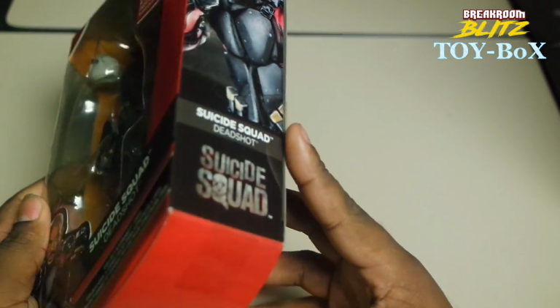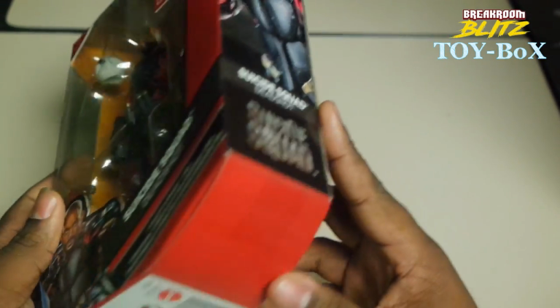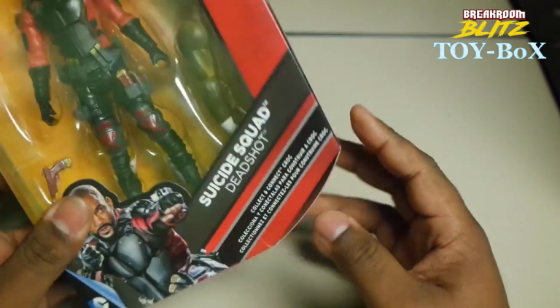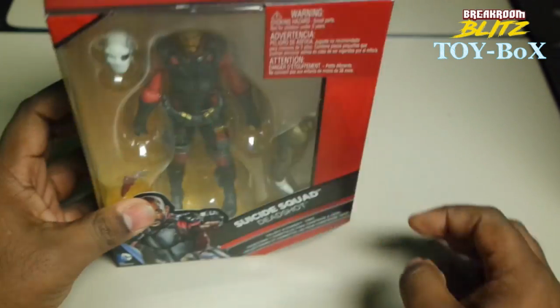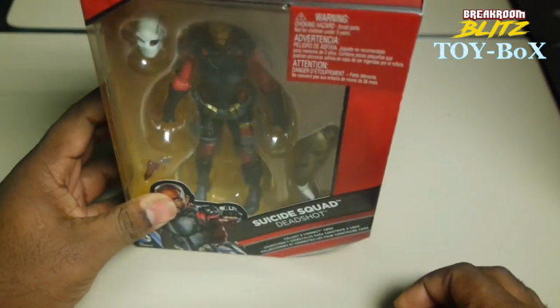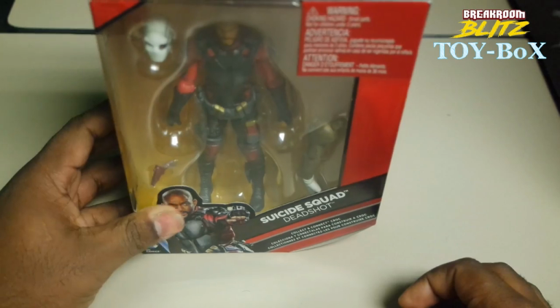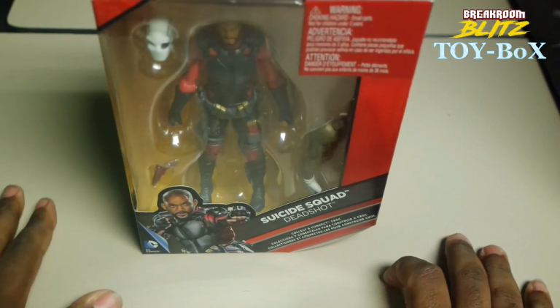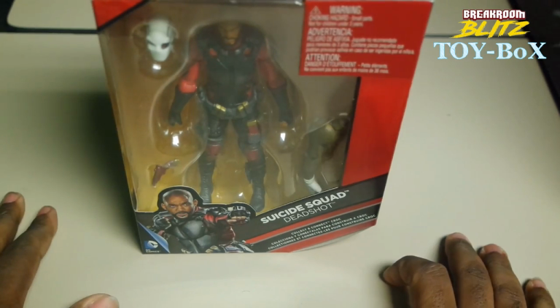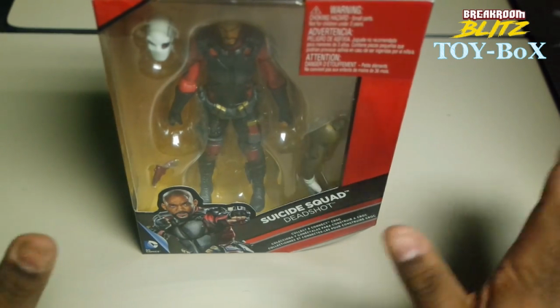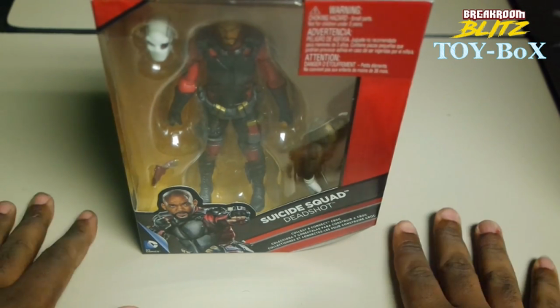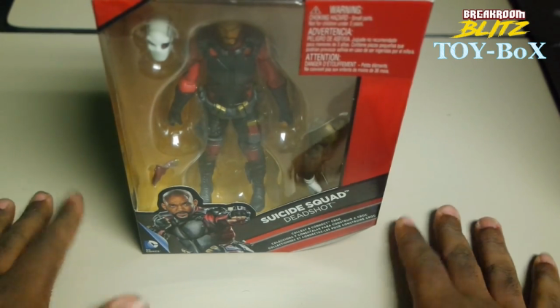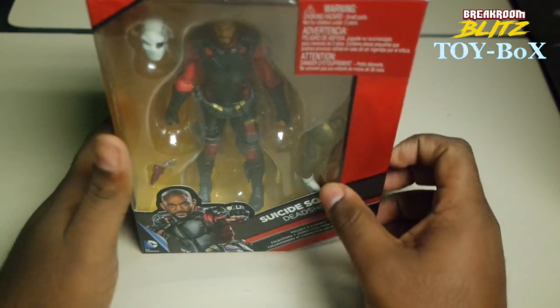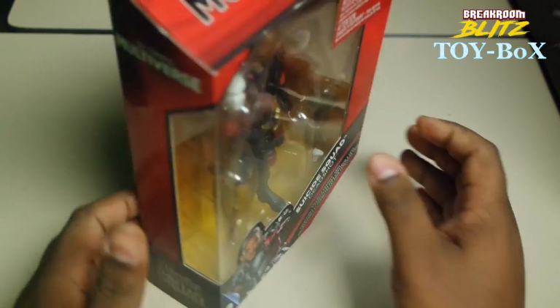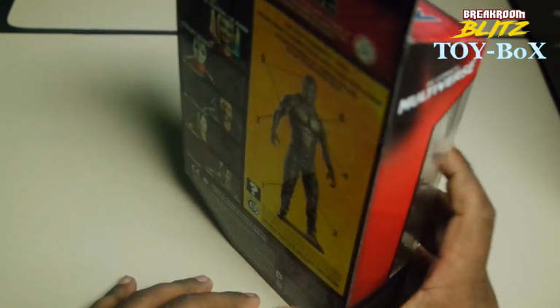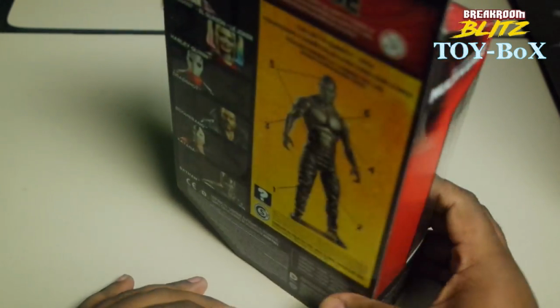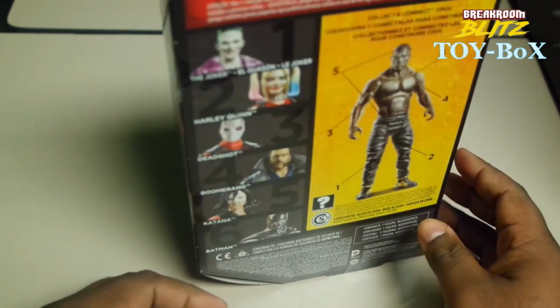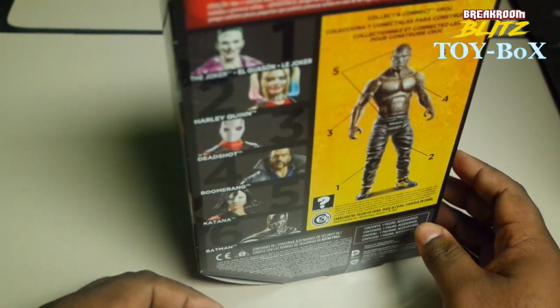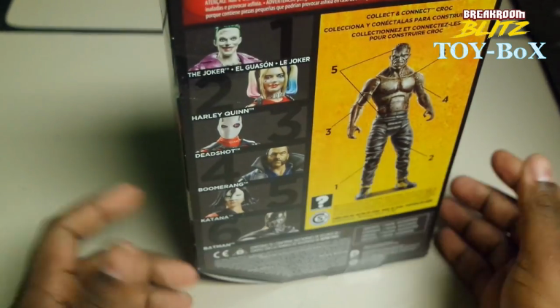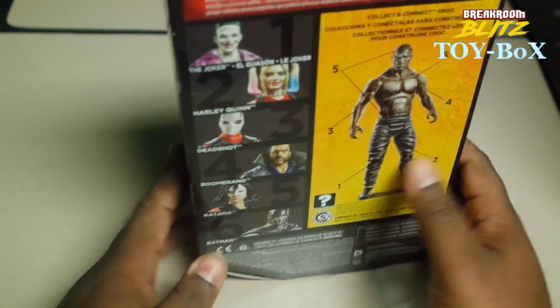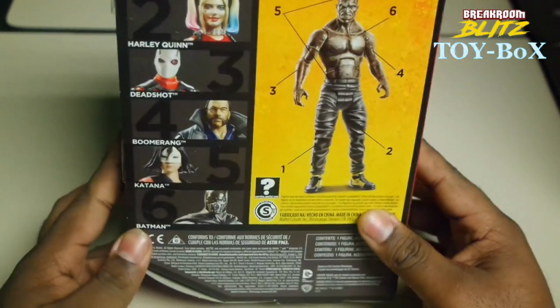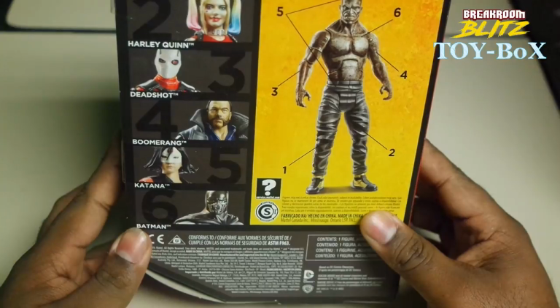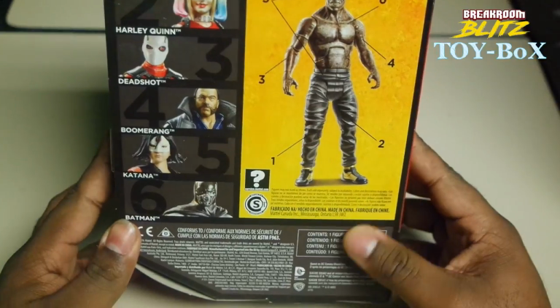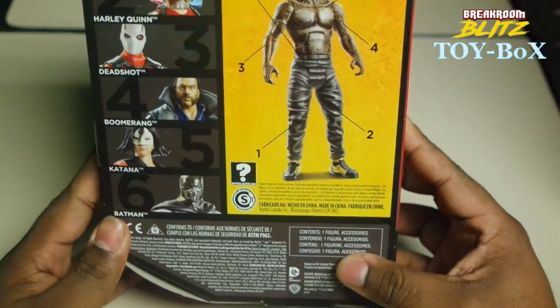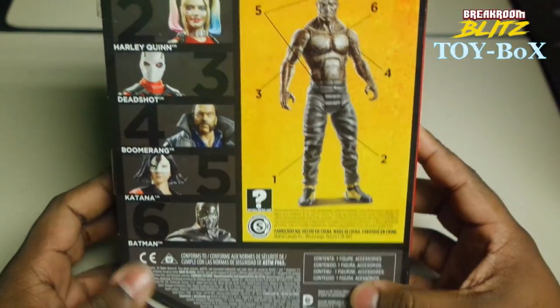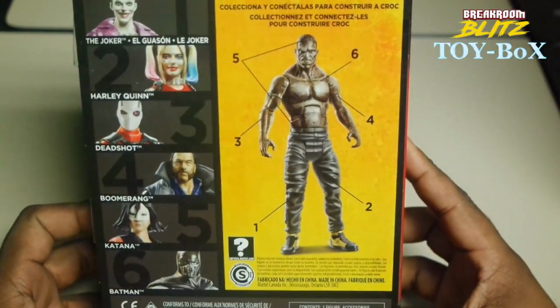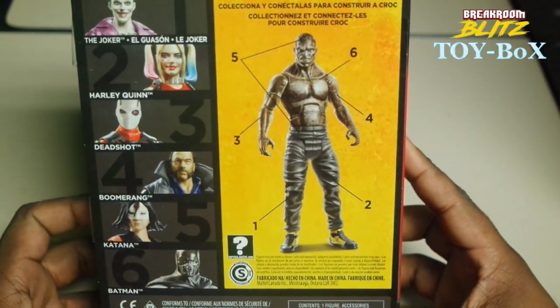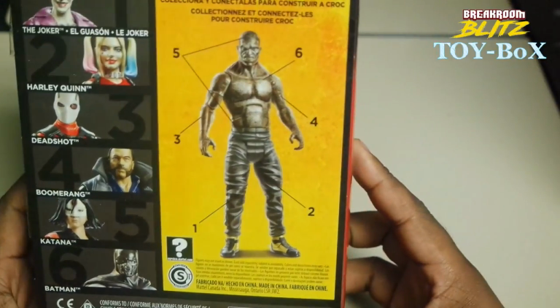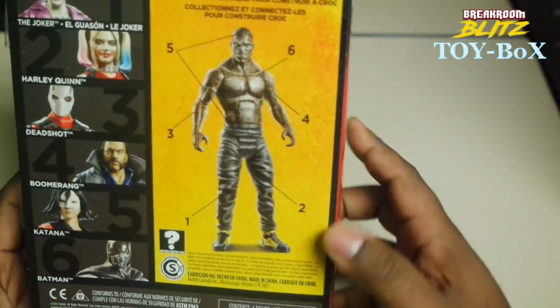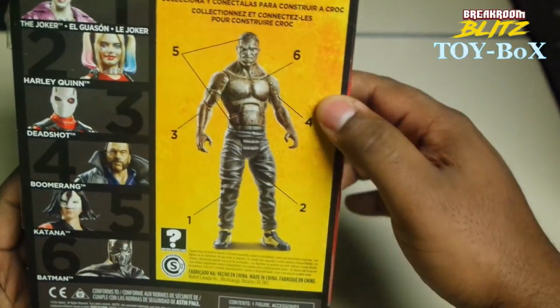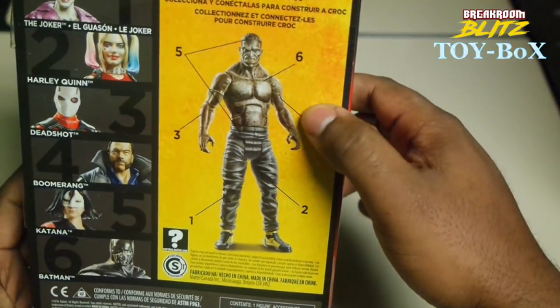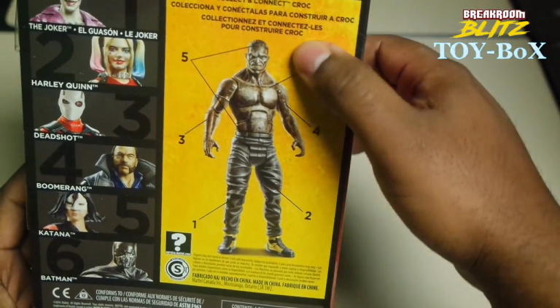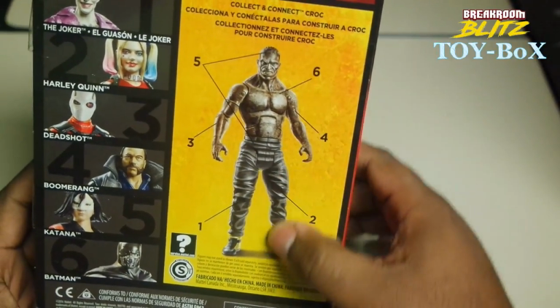So let's take a look here. It's a nice little box — I think it's kind of meant to stand up a little bit. You can see the other characters that you can get on here, and then you can collect them.